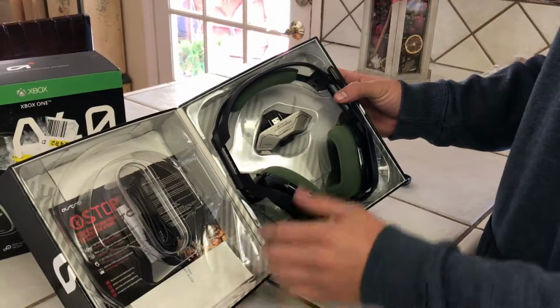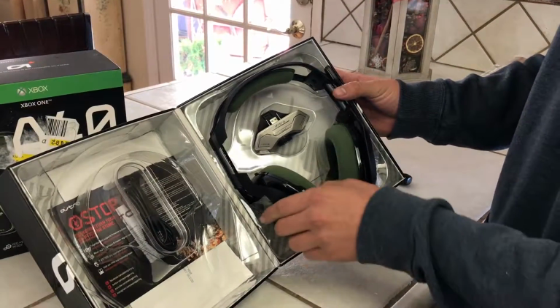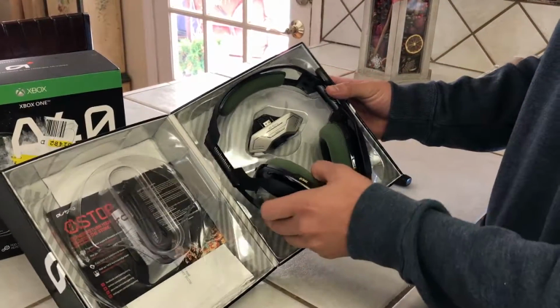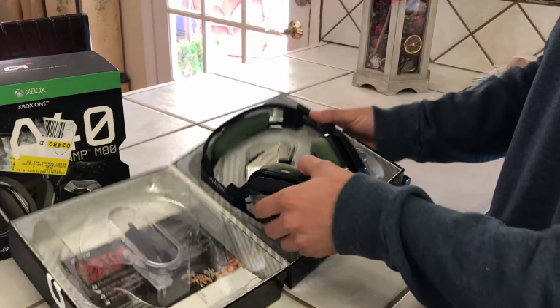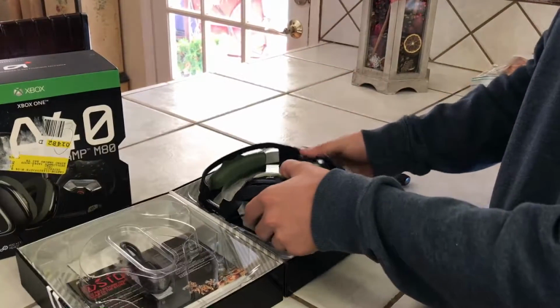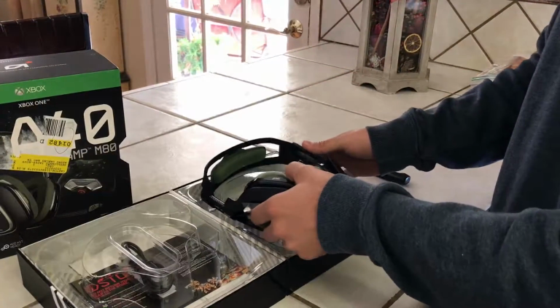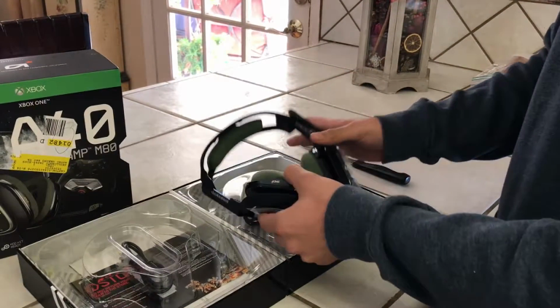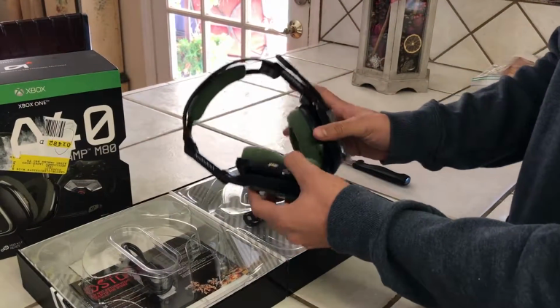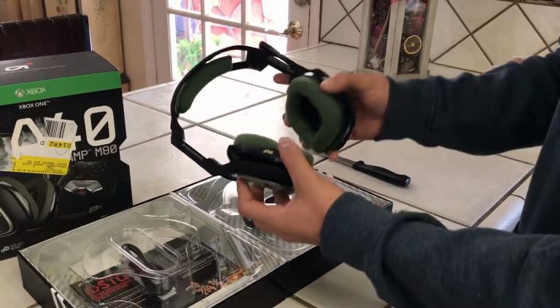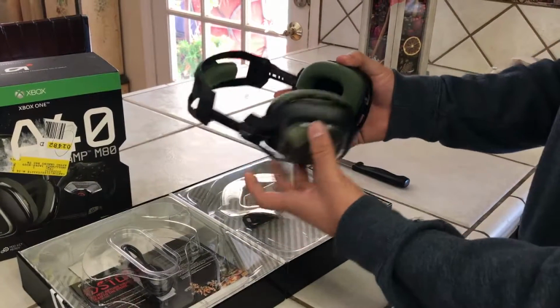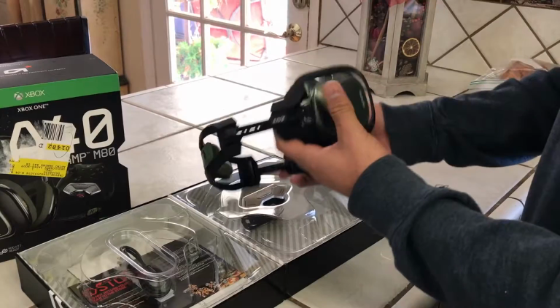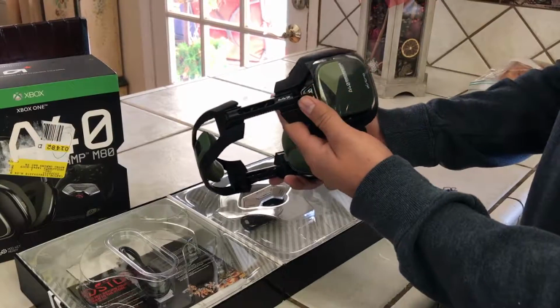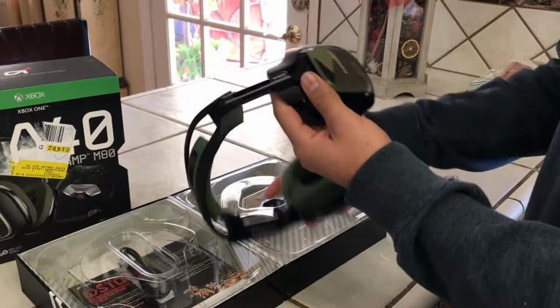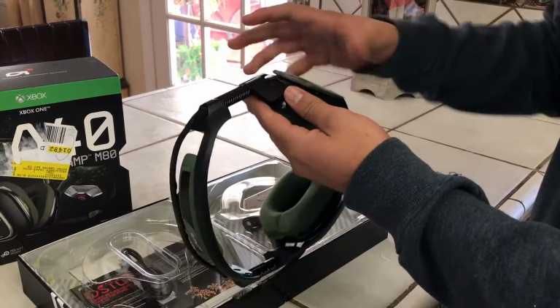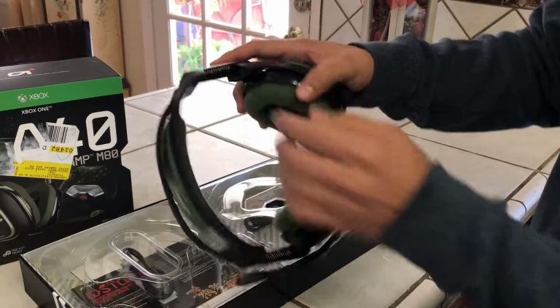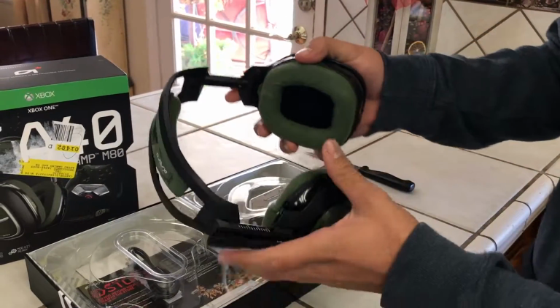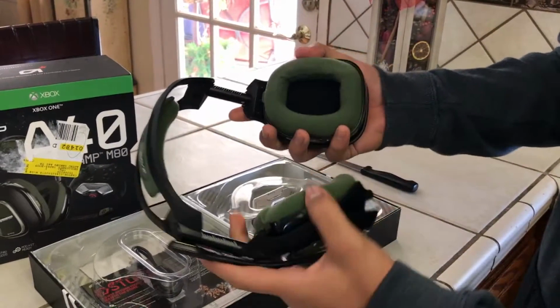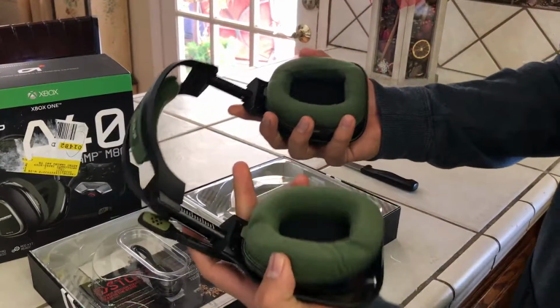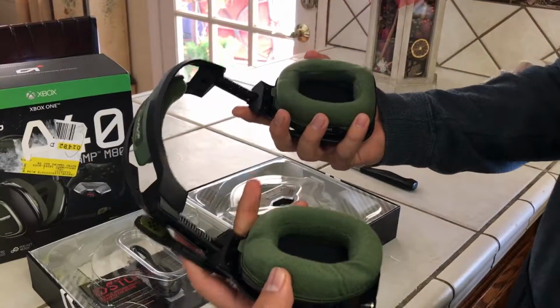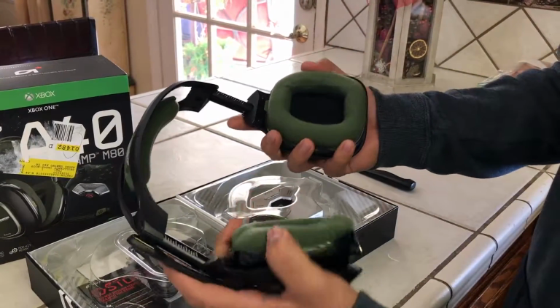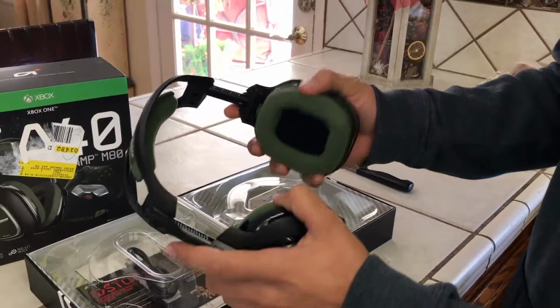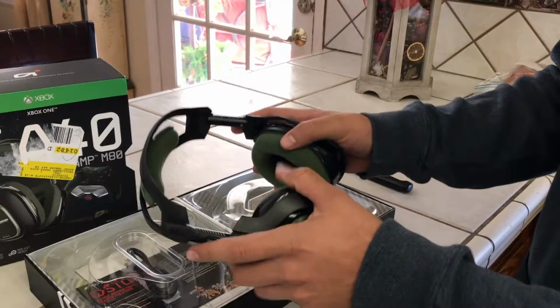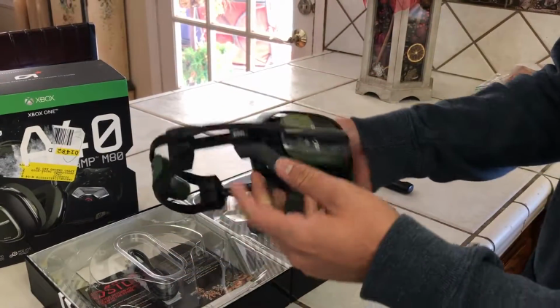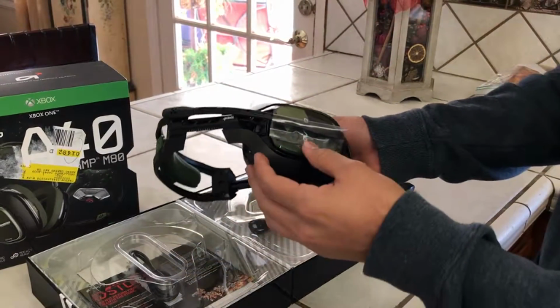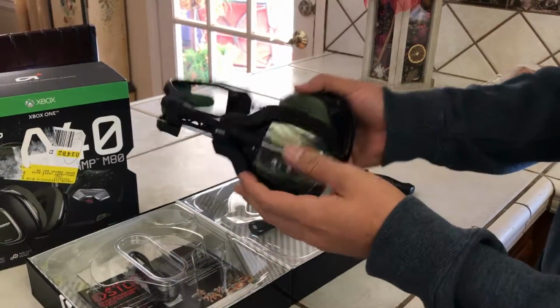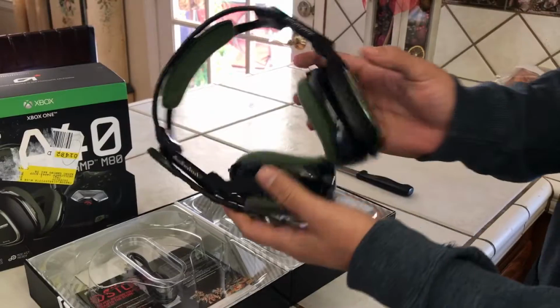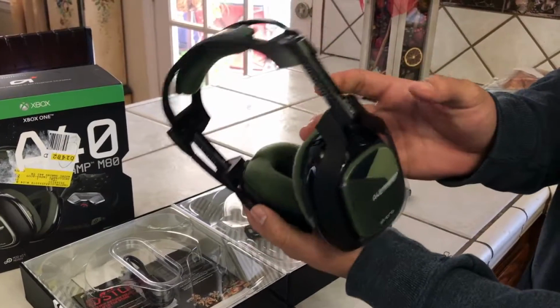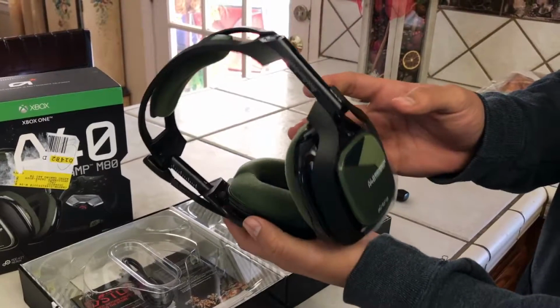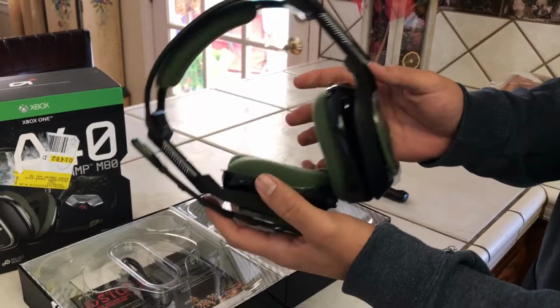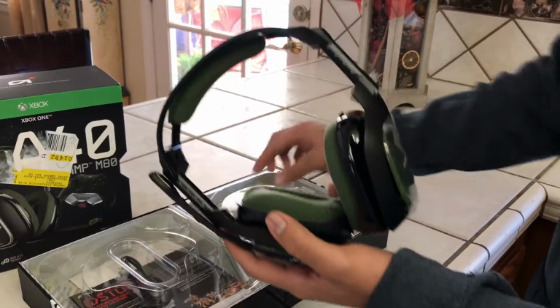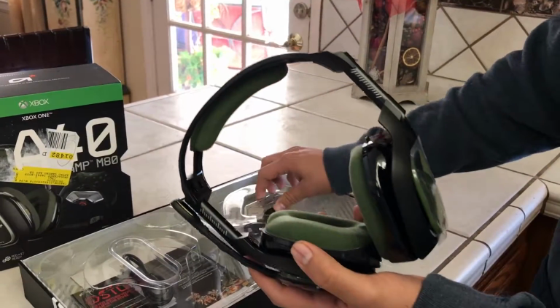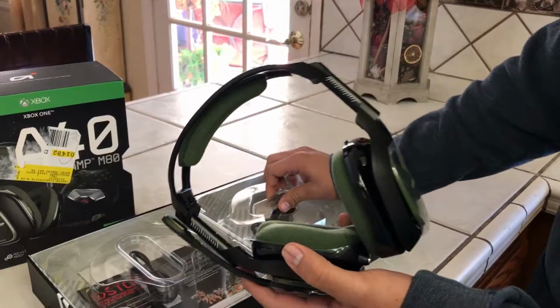Look at them. I went with the olive green and black headset — I think it looks really clean. They're very comfortable. I've had them for two weeks like I said, and they're great.